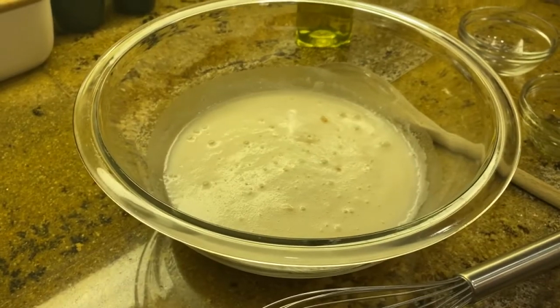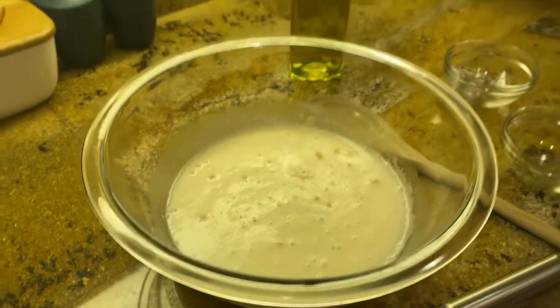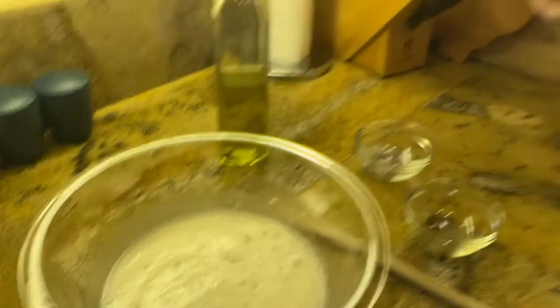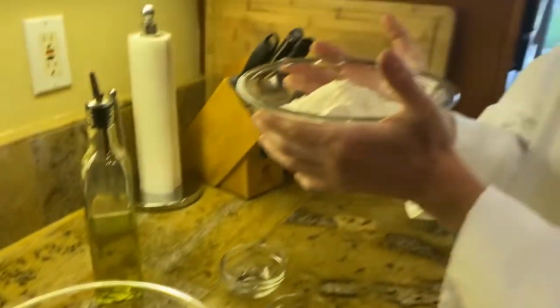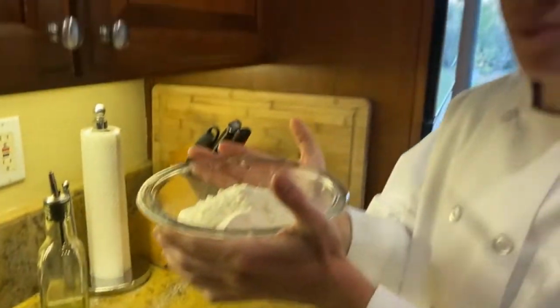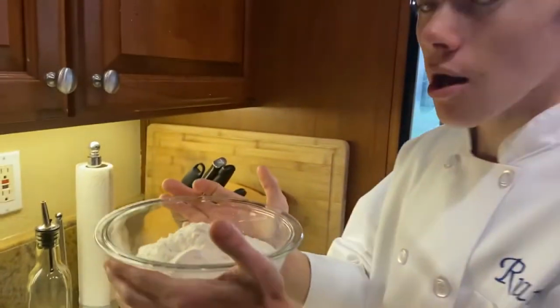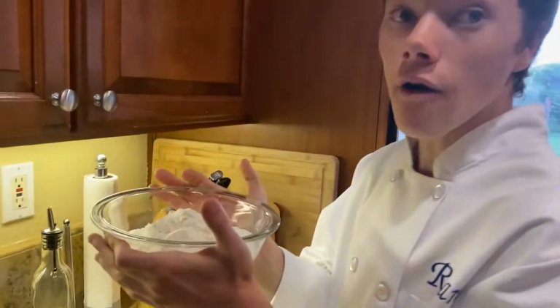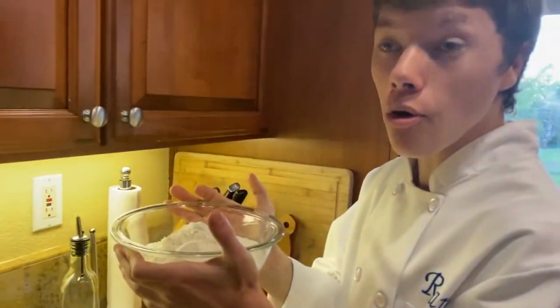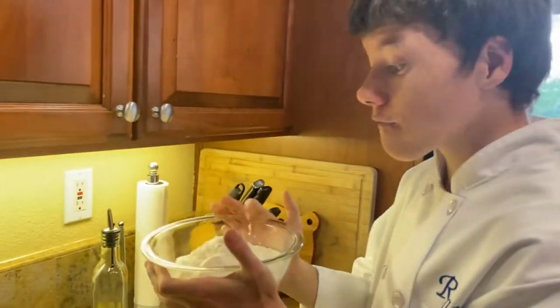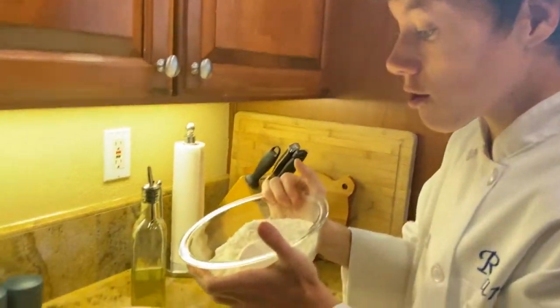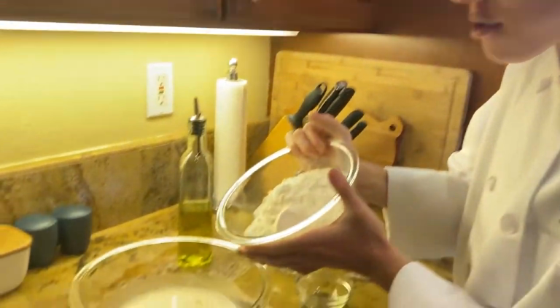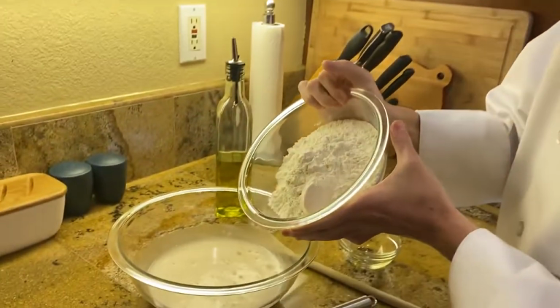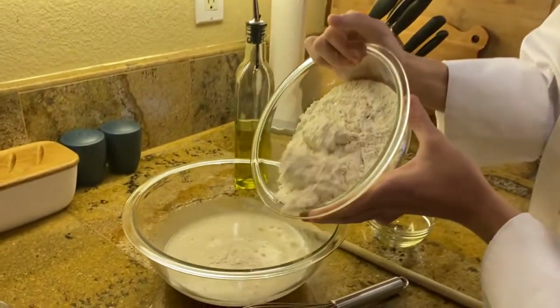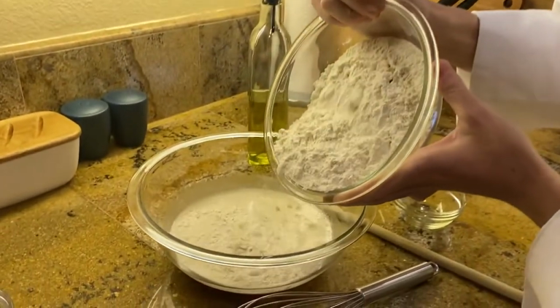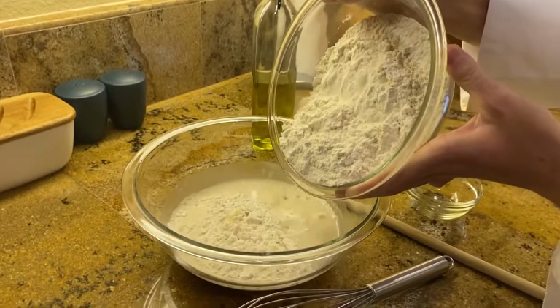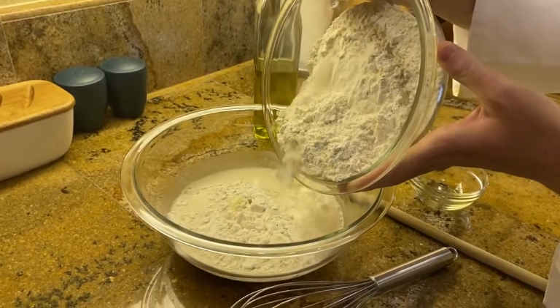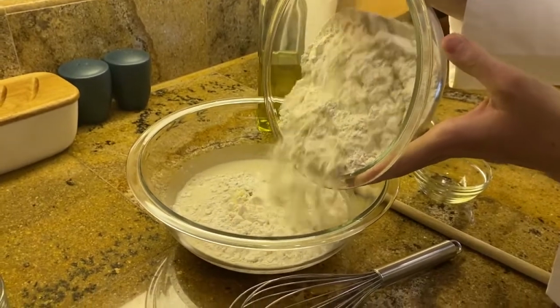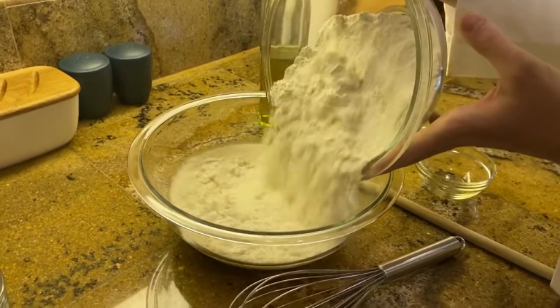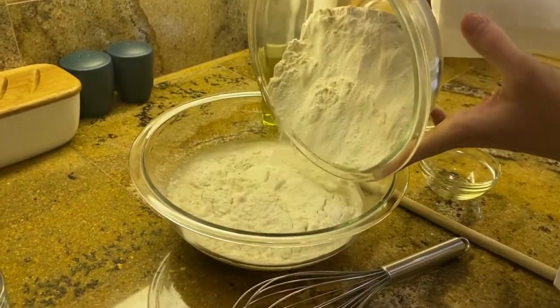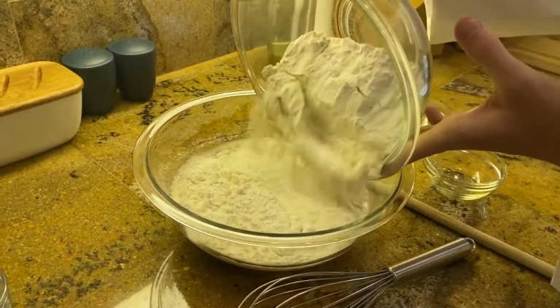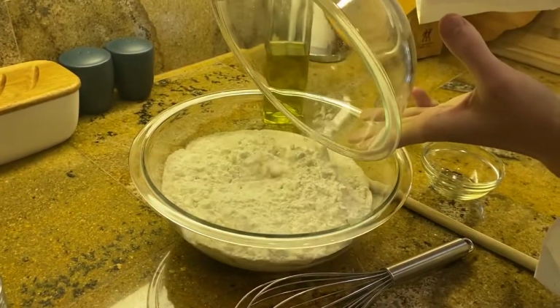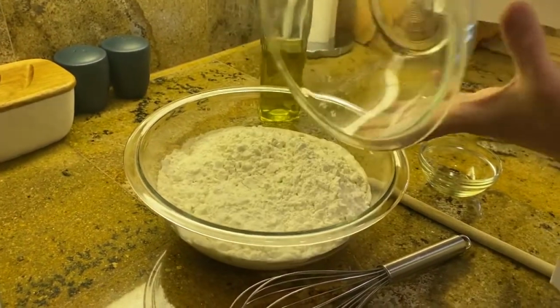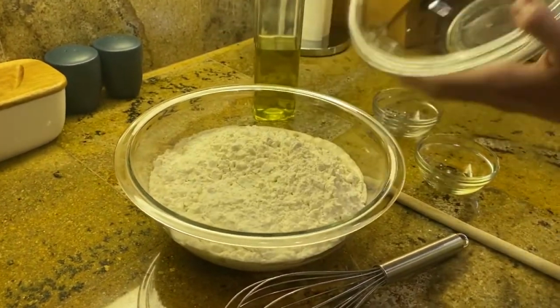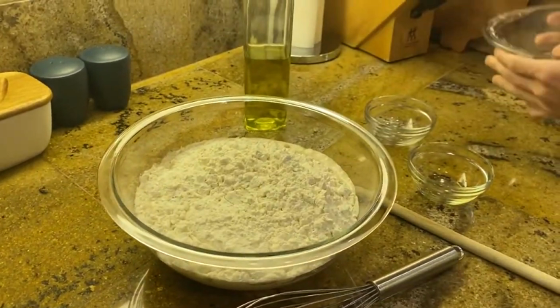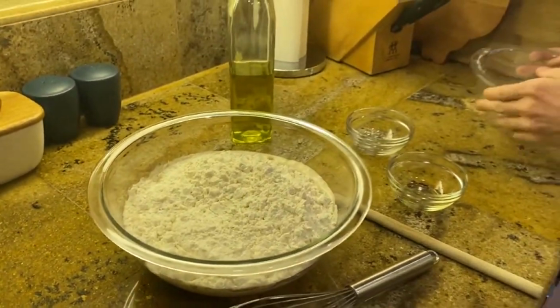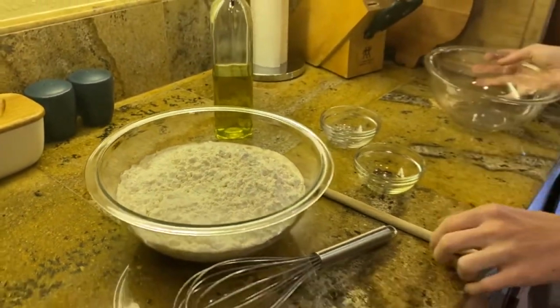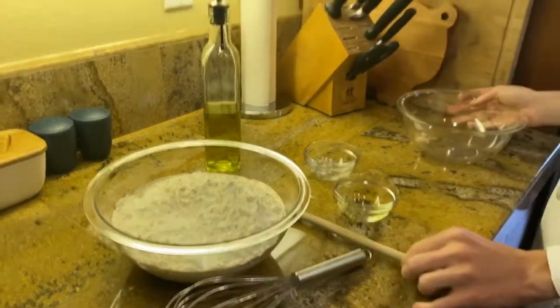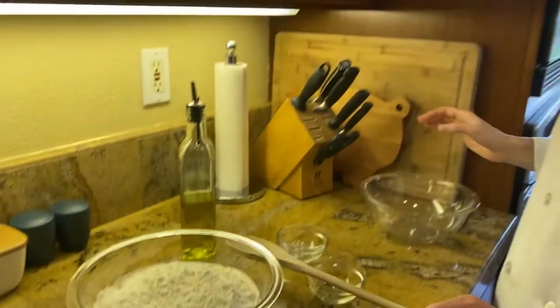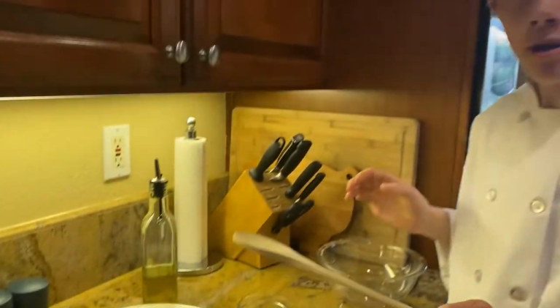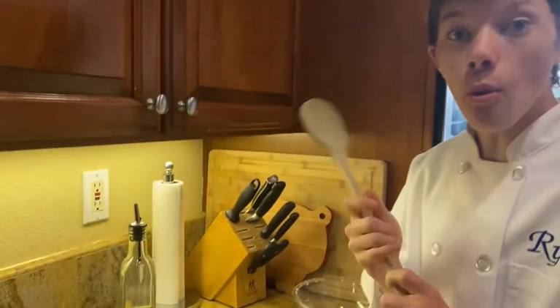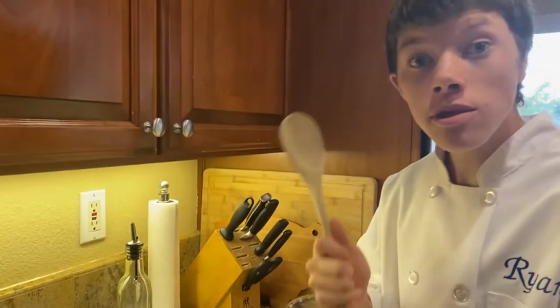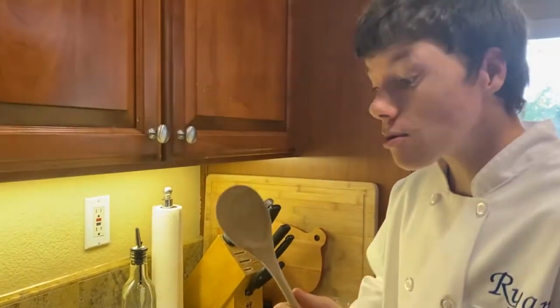Add in two and a quarter cups of all-purpose flour. Mix that with a wooden spoon.